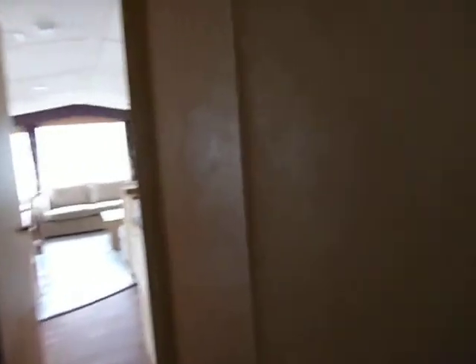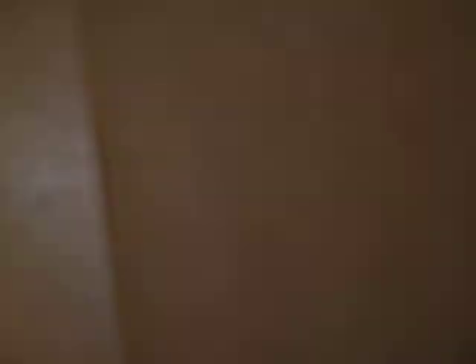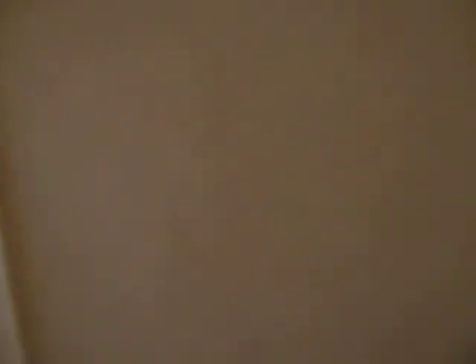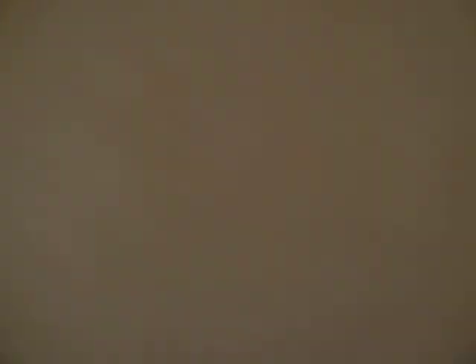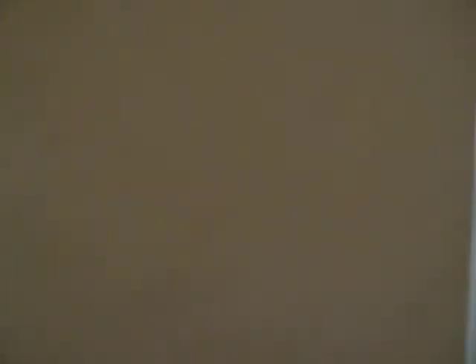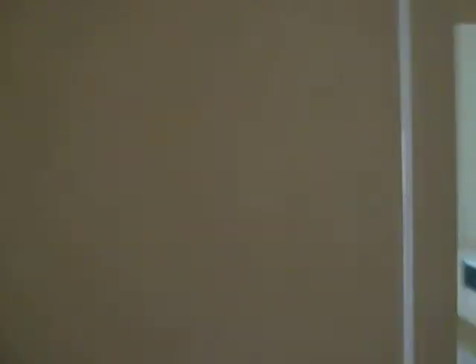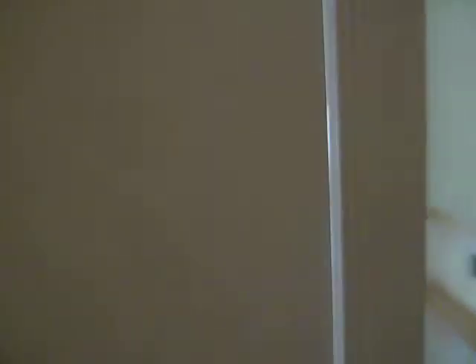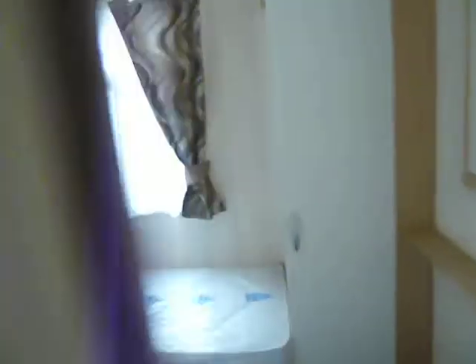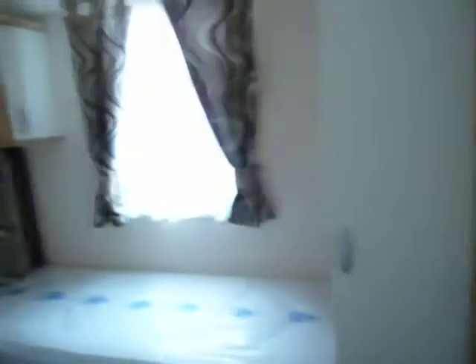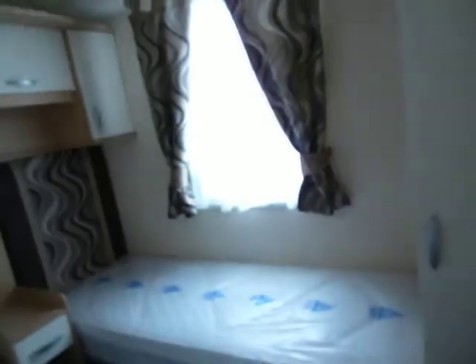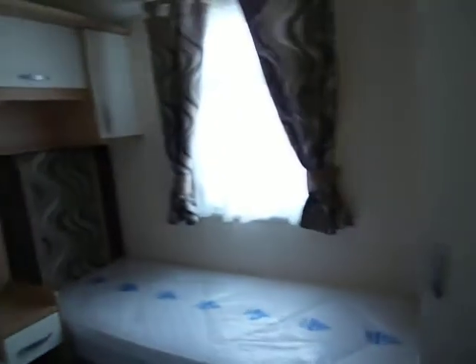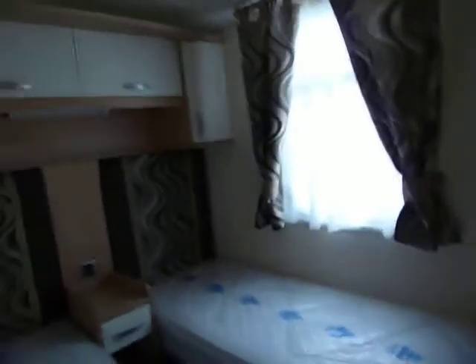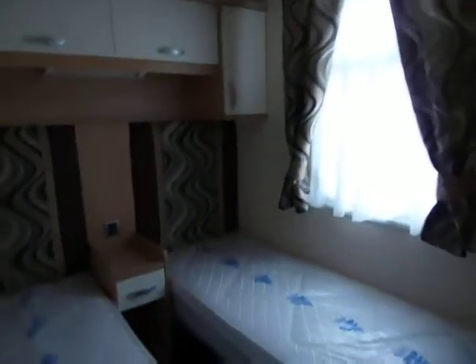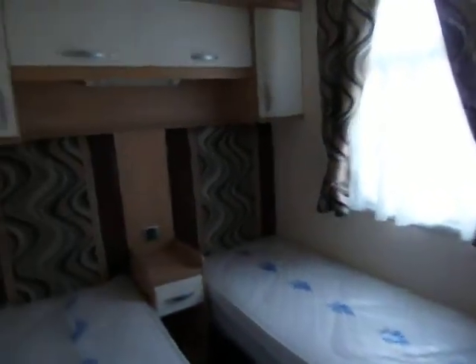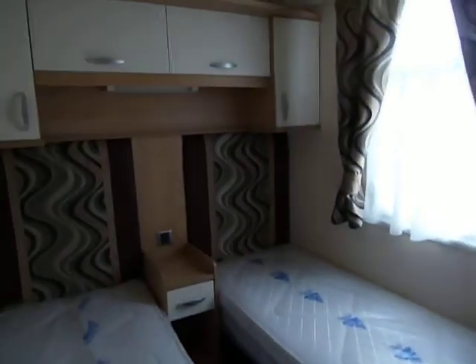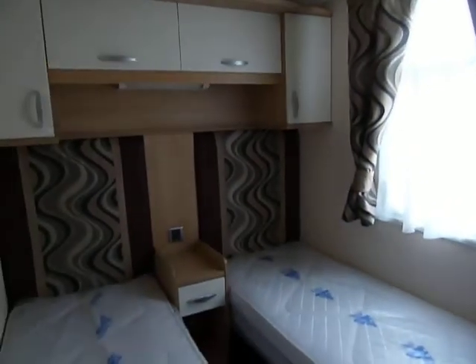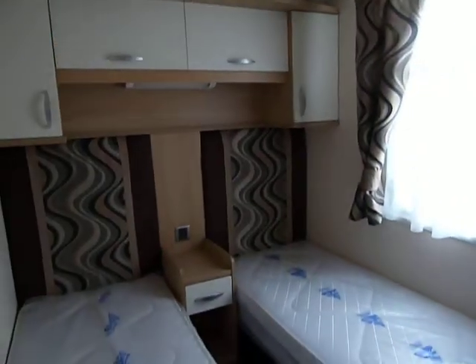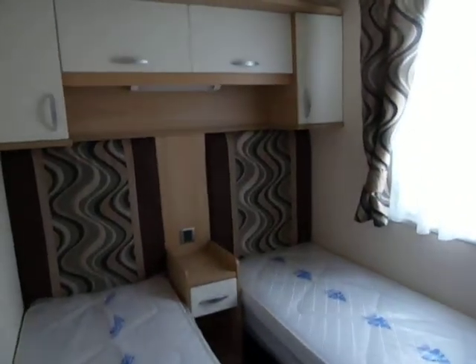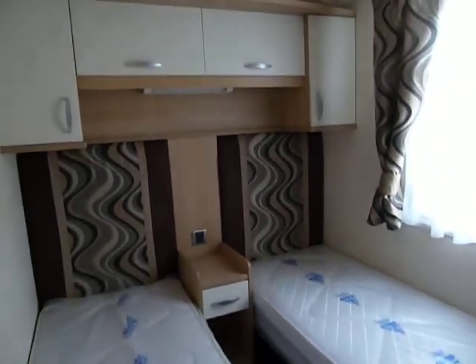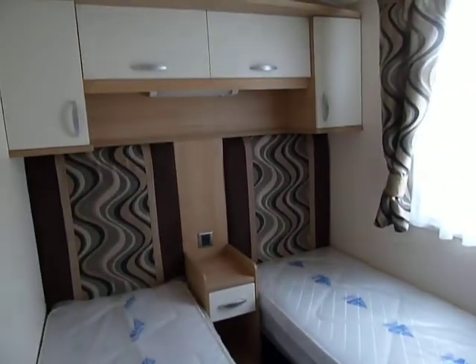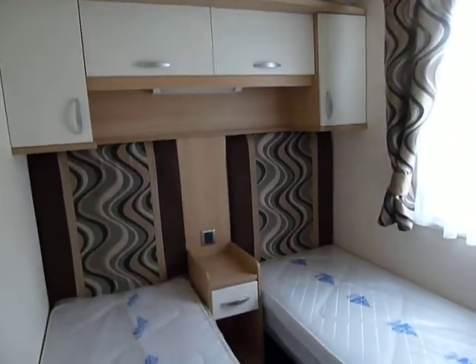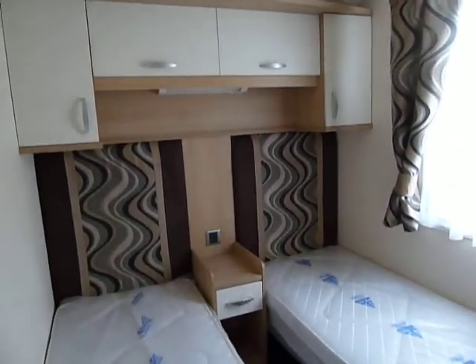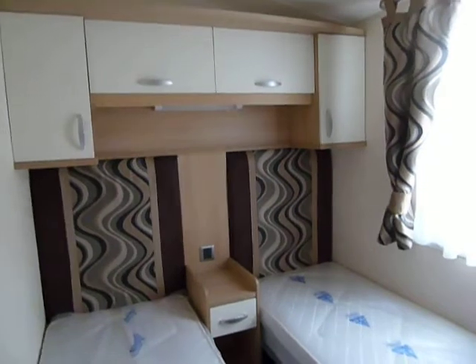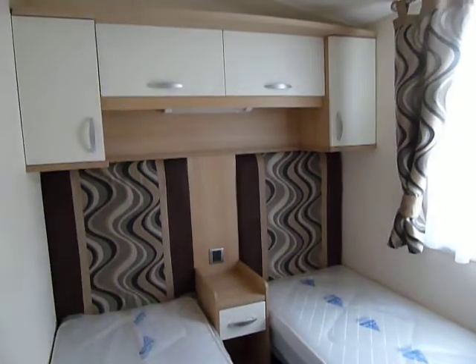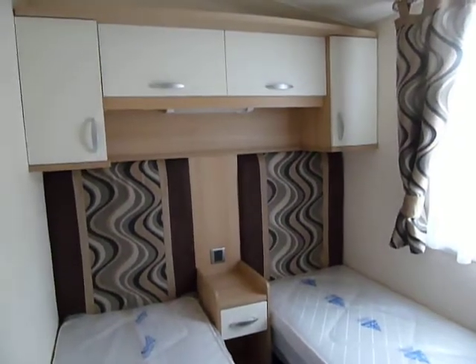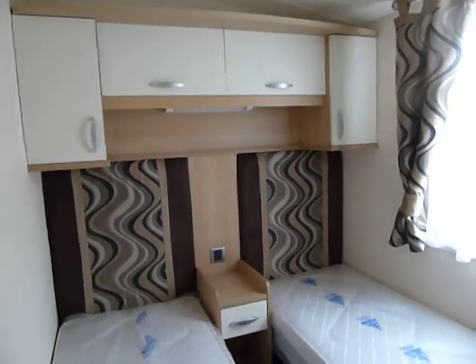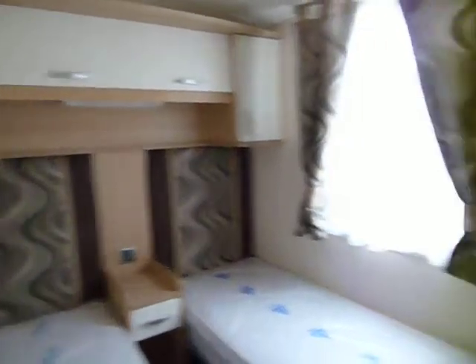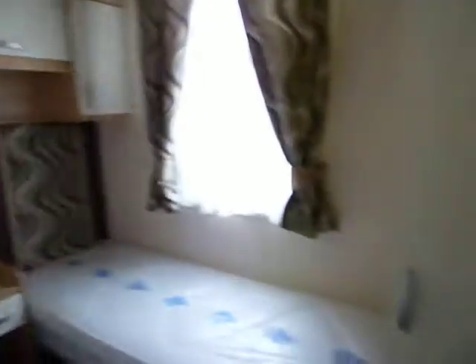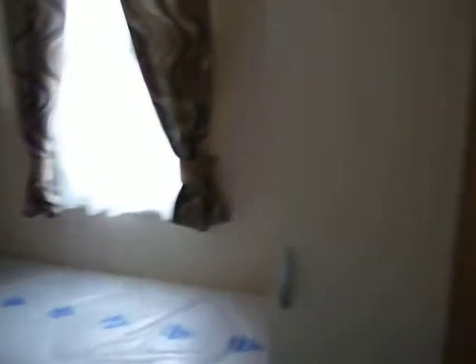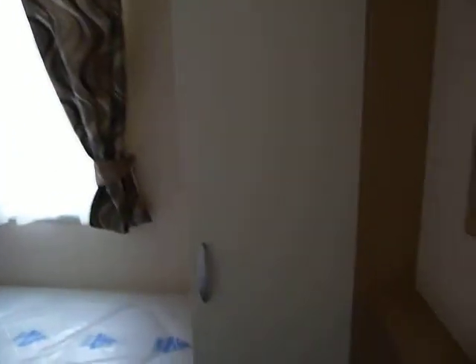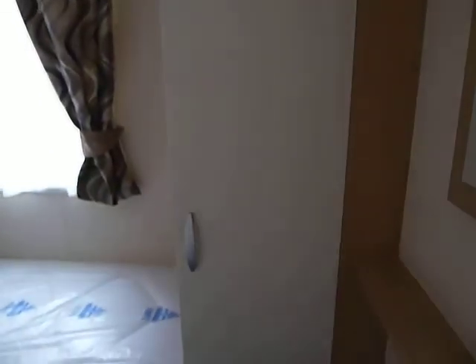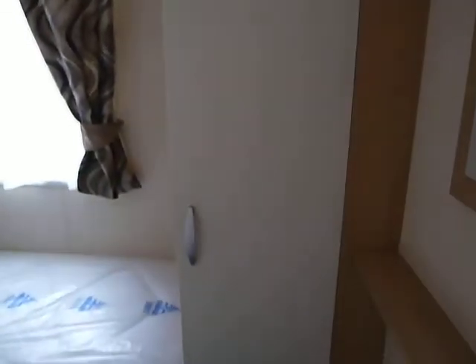Our second bedroom is finished in the same contemporary soft furnishings, with plenty of overhead storage and a wardrobe.